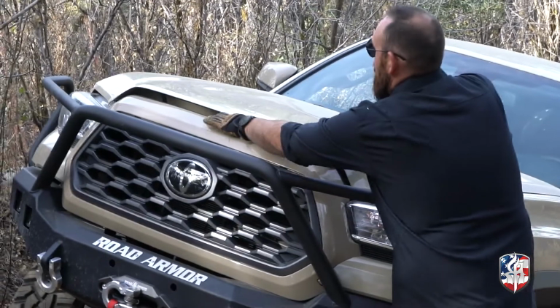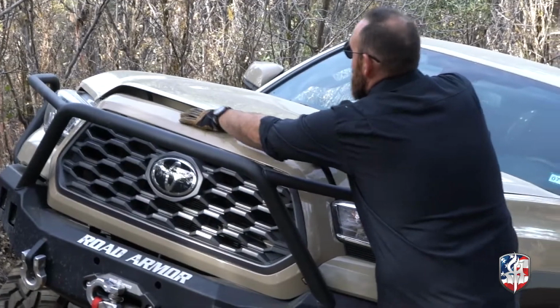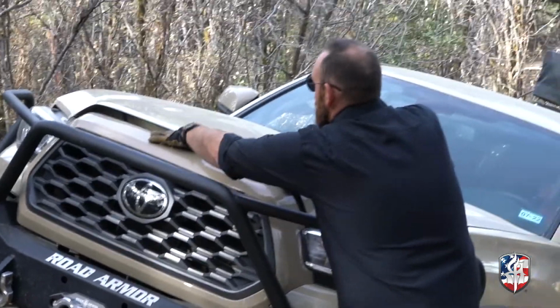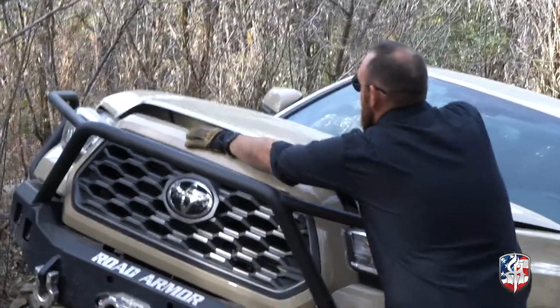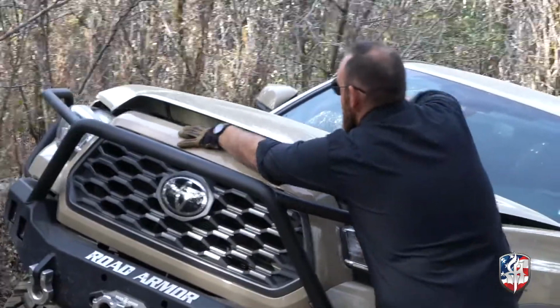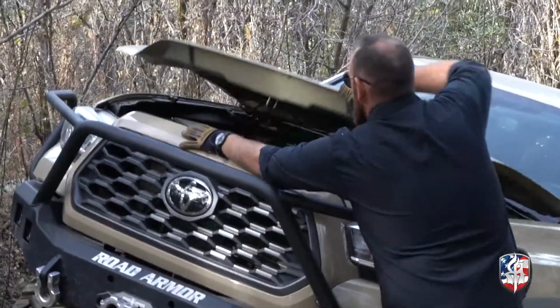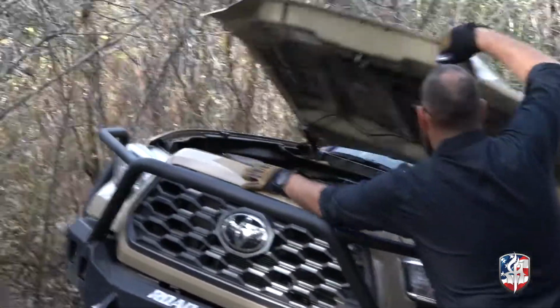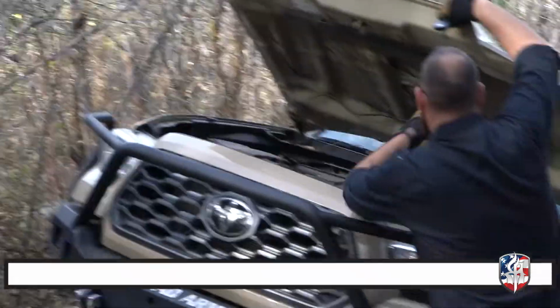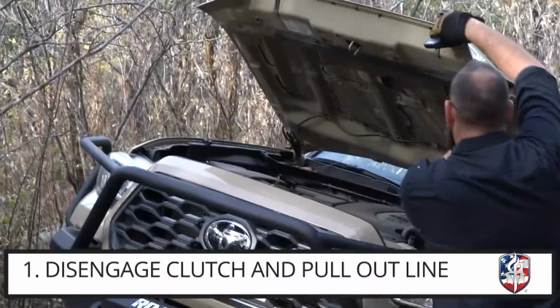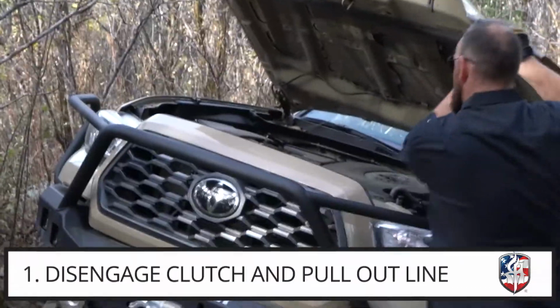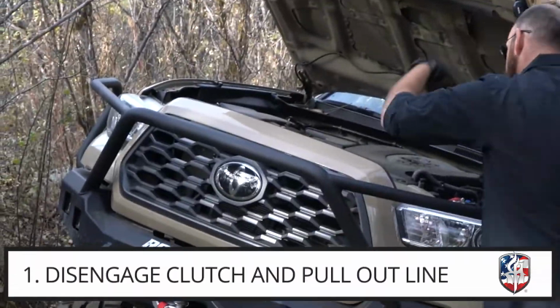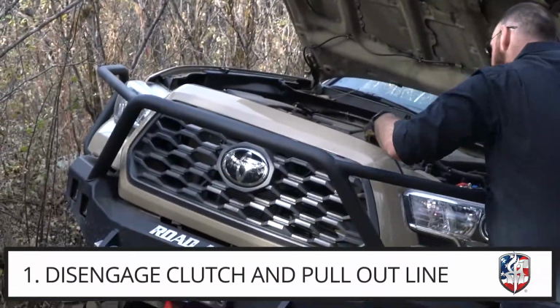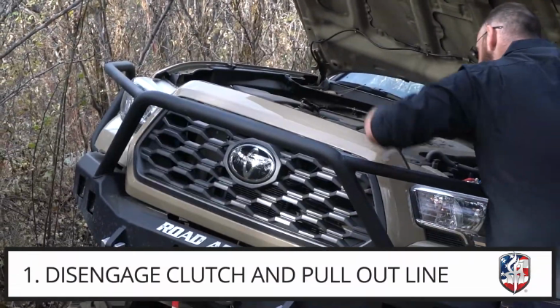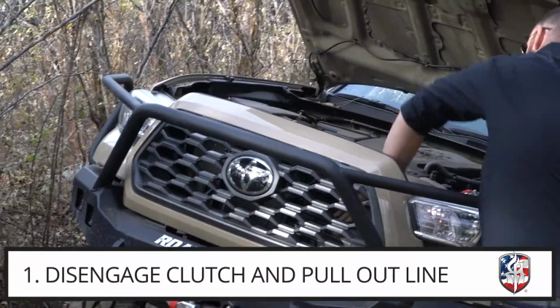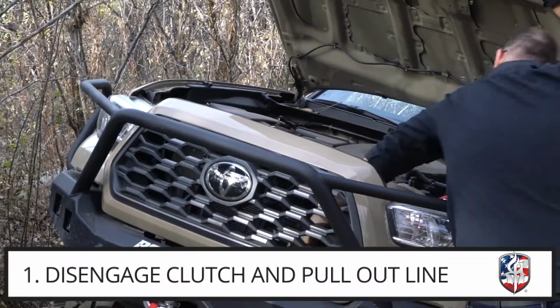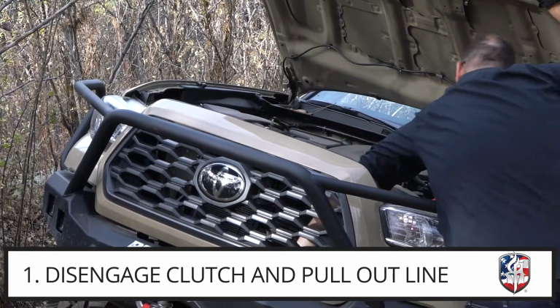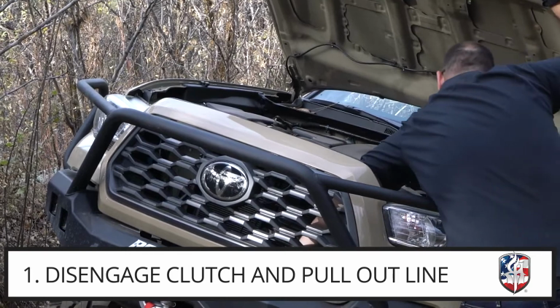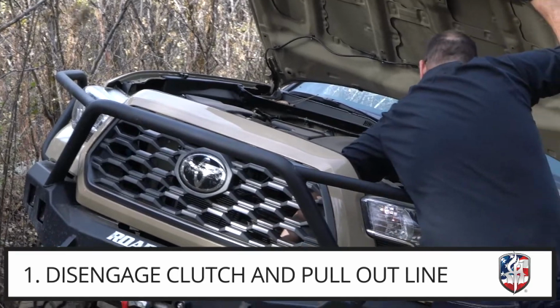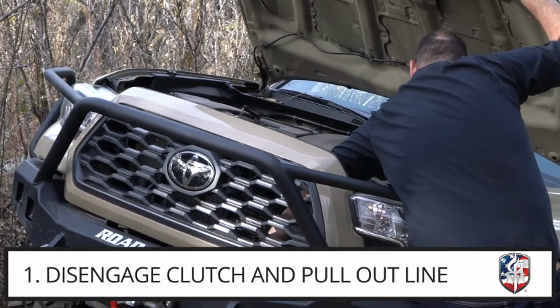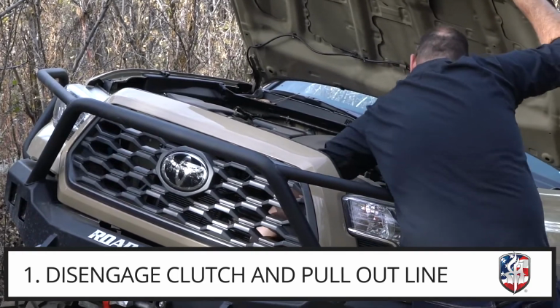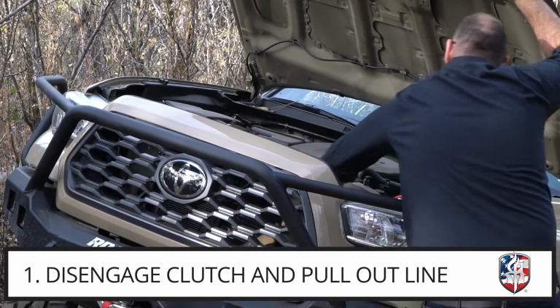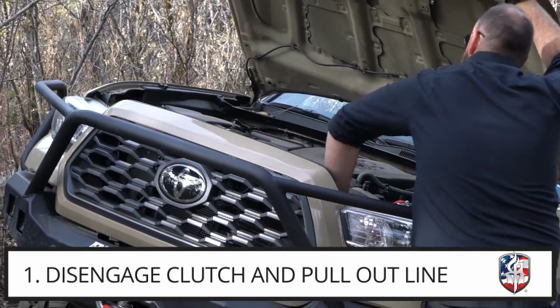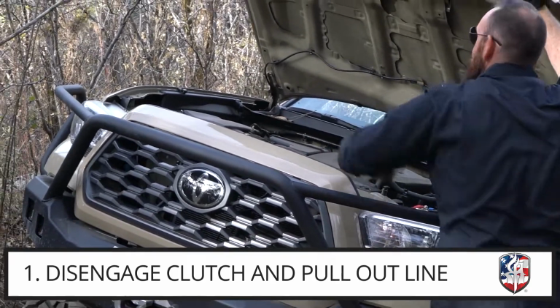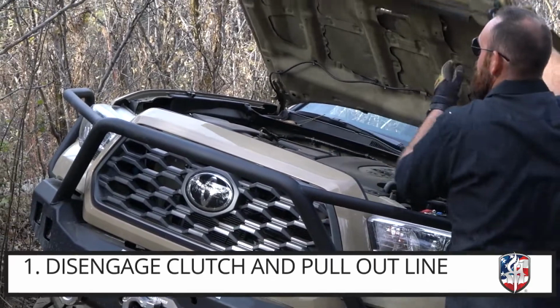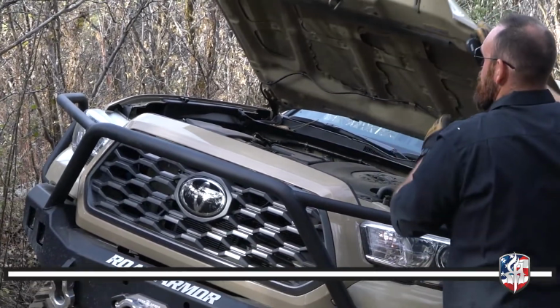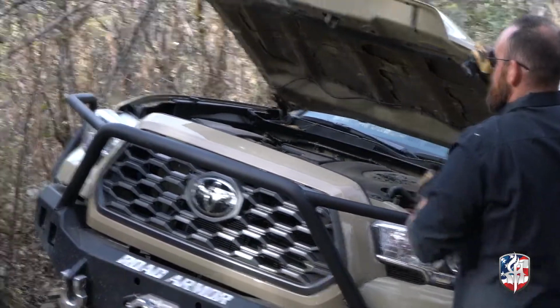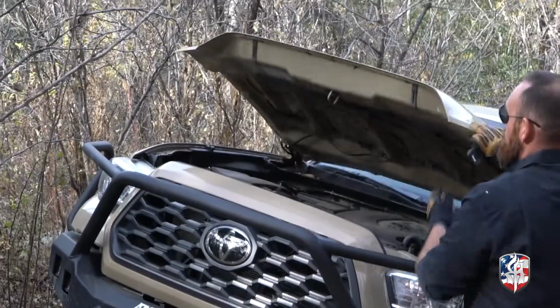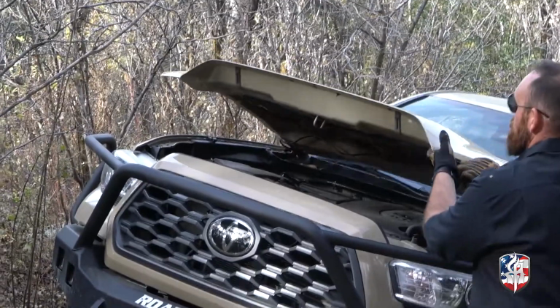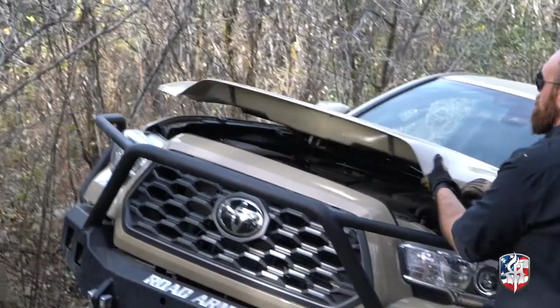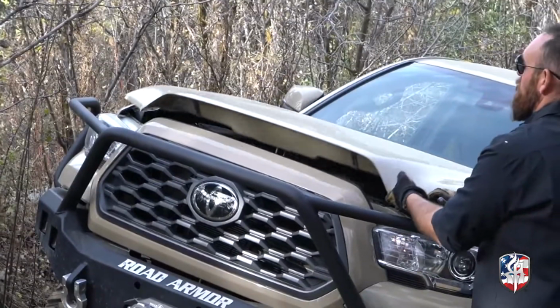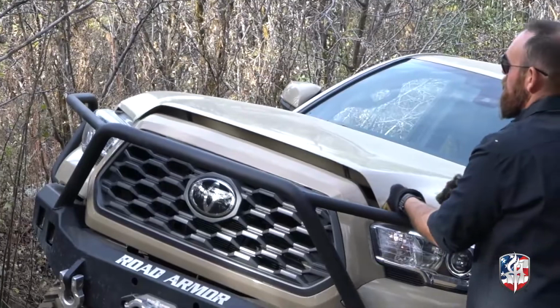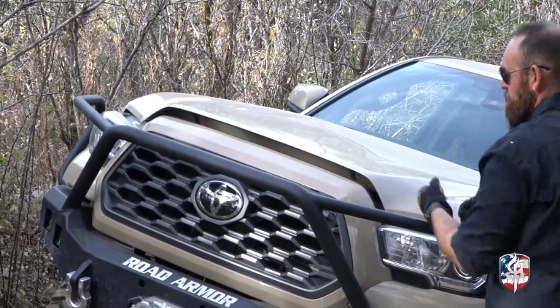On these Toyotas, as hidden as the winch is, we do have to open up the hood here. We're gonna get in here, pop the clutch into free spool so we can get this line out and start hooking this all up.